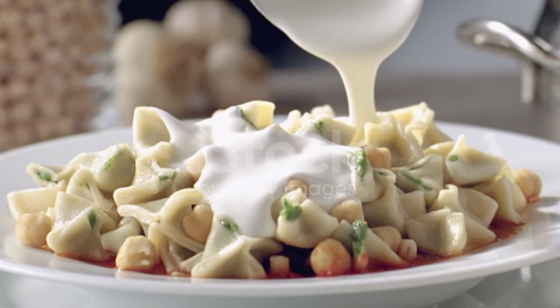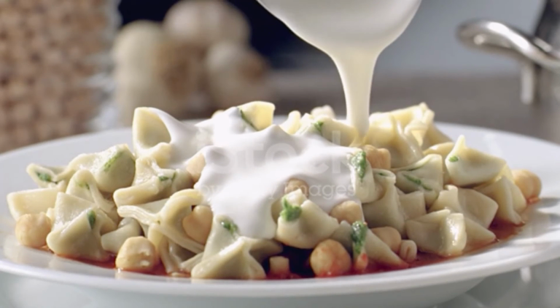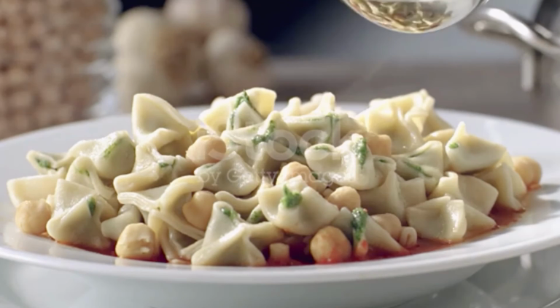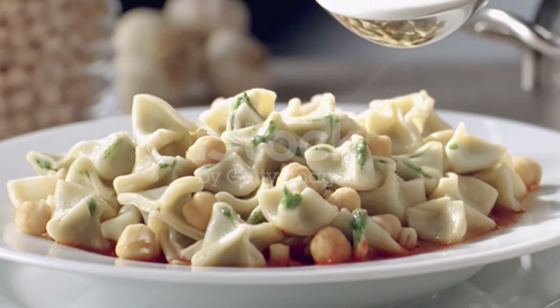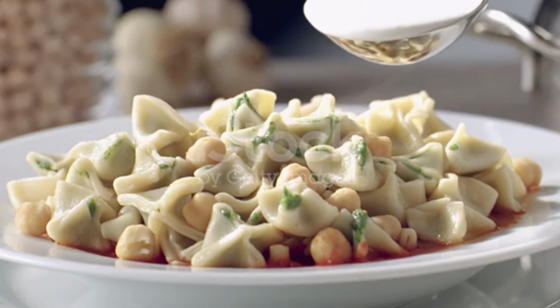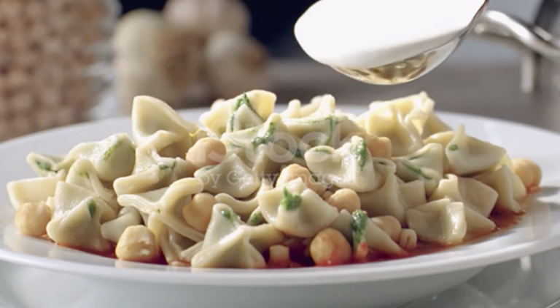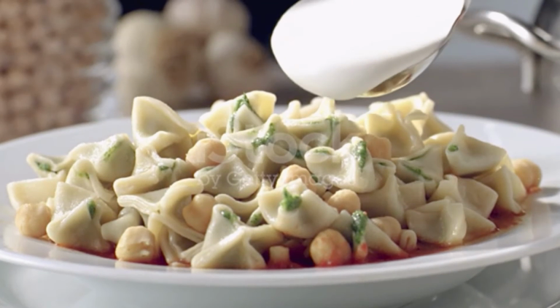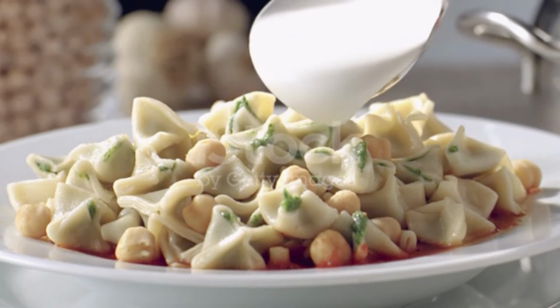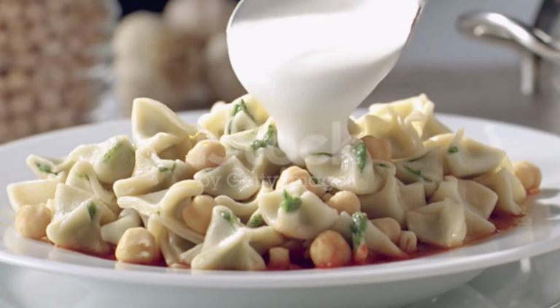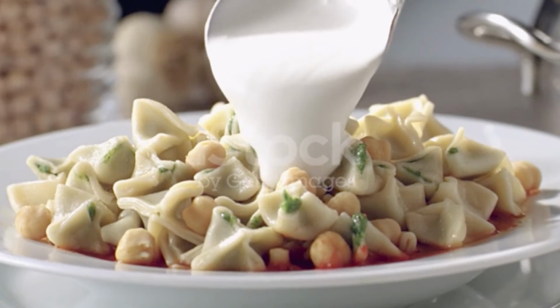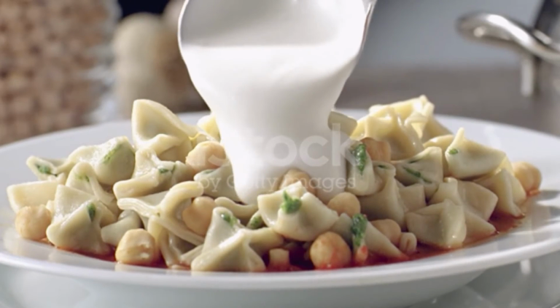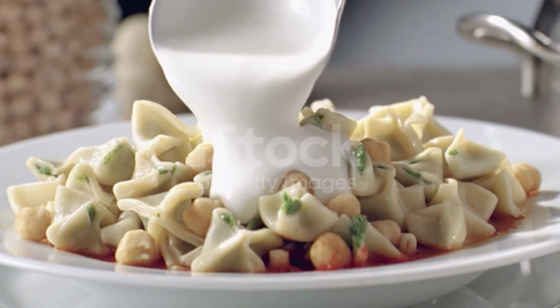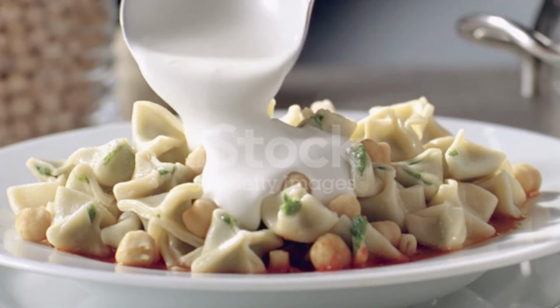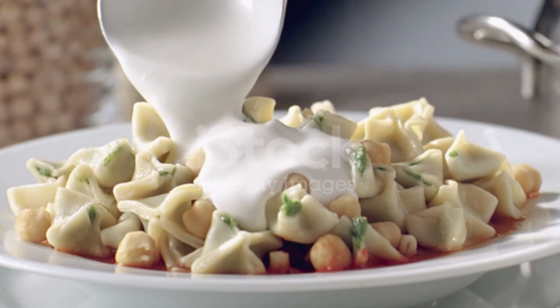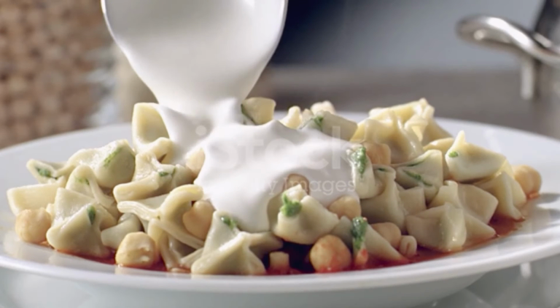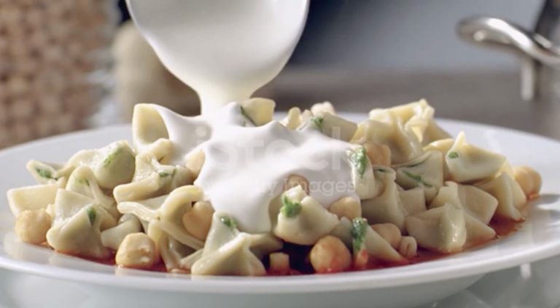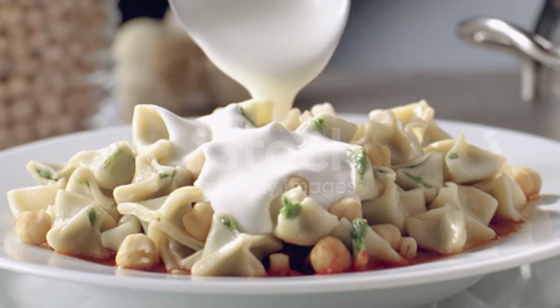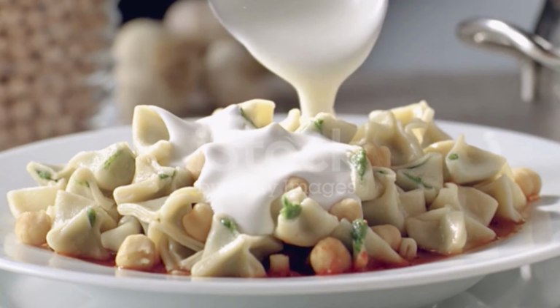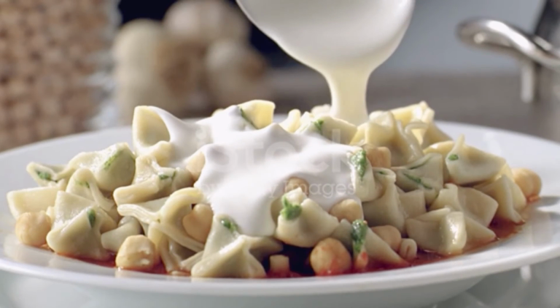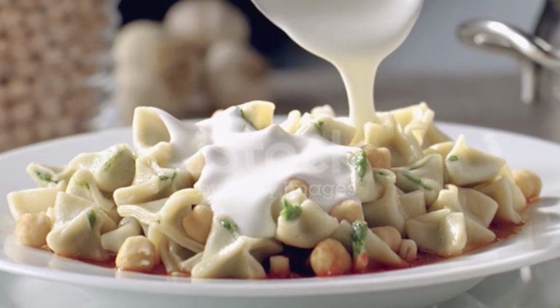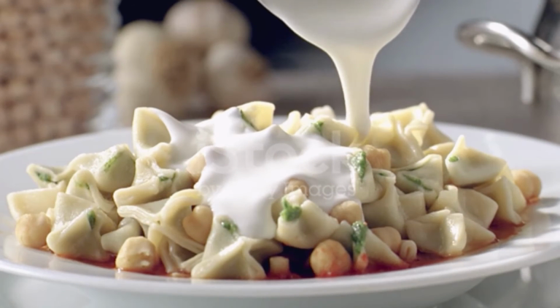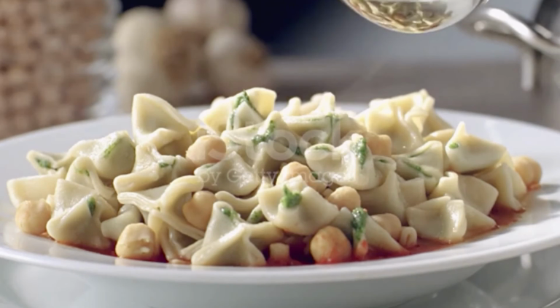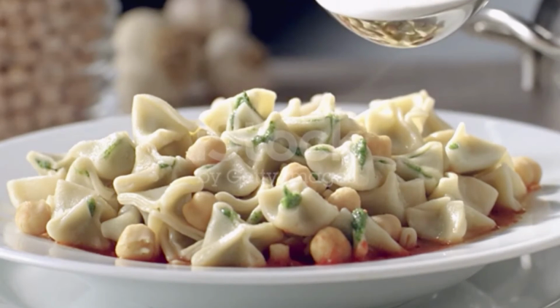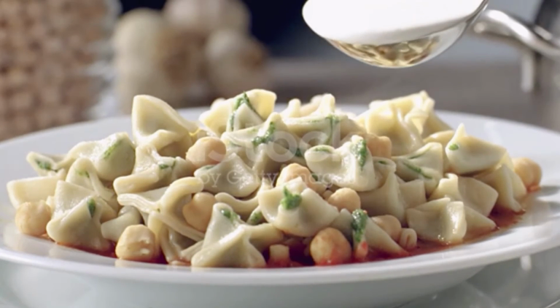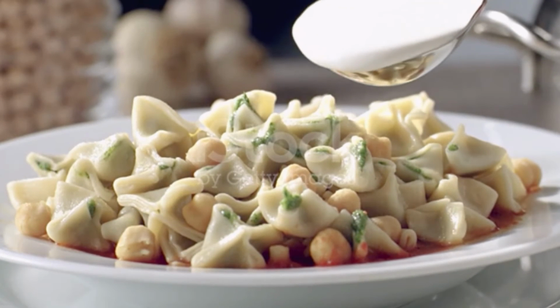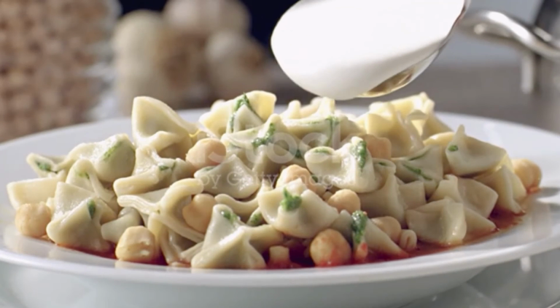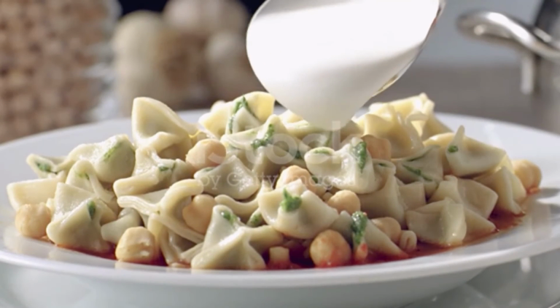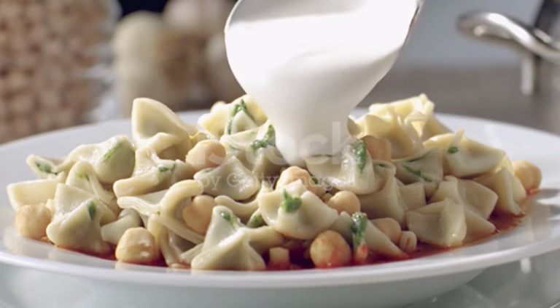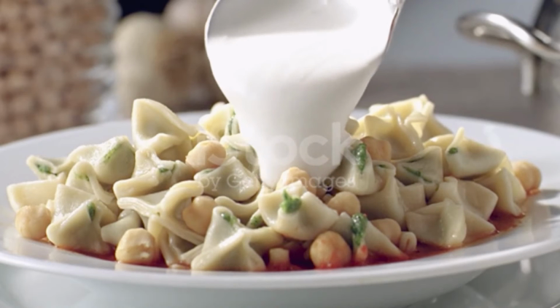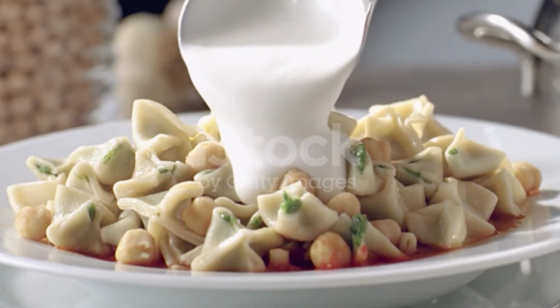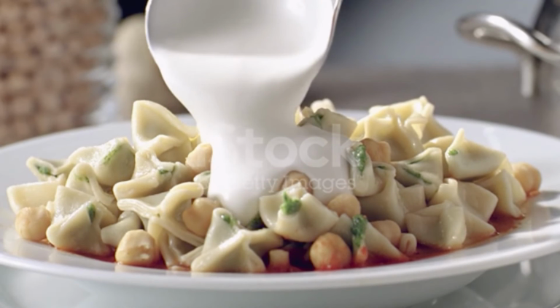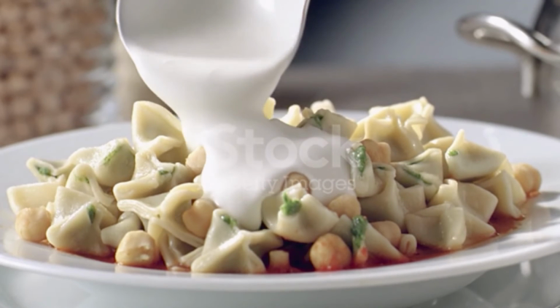Transfer the finished manti to a floured plate and sprinkle more flour over the manti to prevent sticking. Repeat with the second piece of dough.